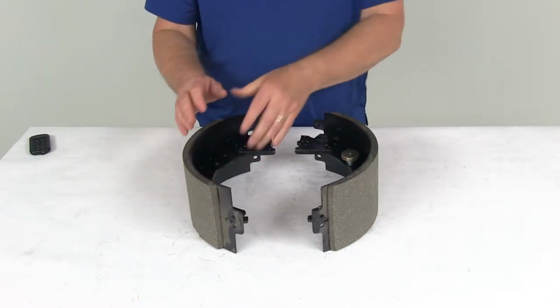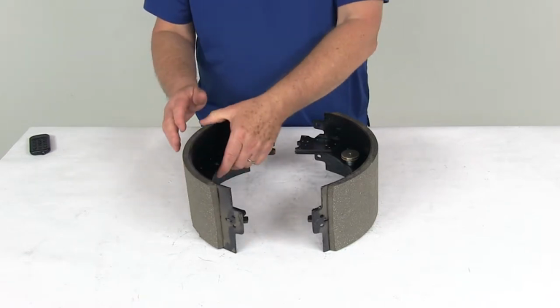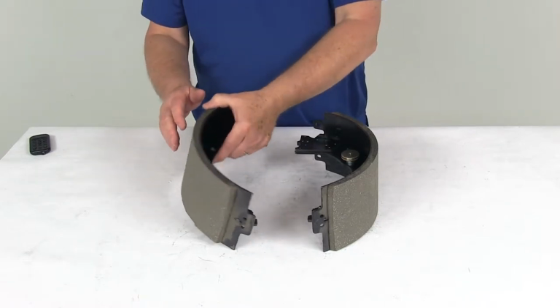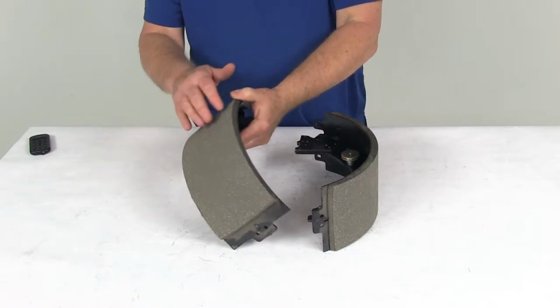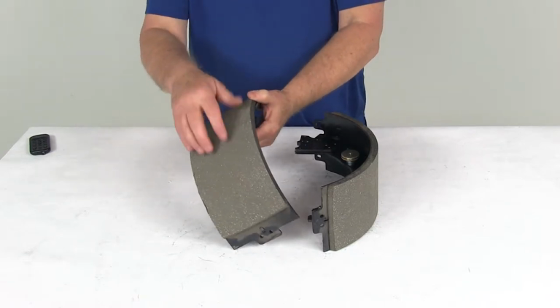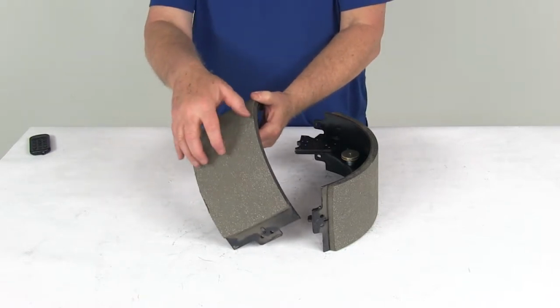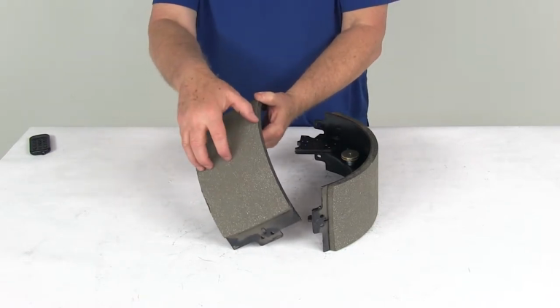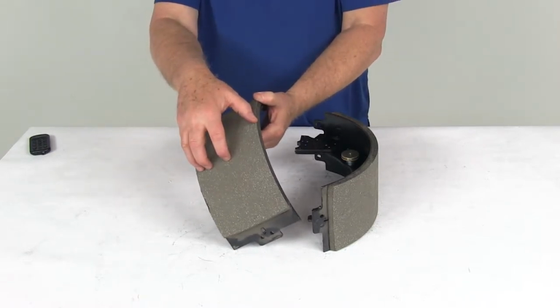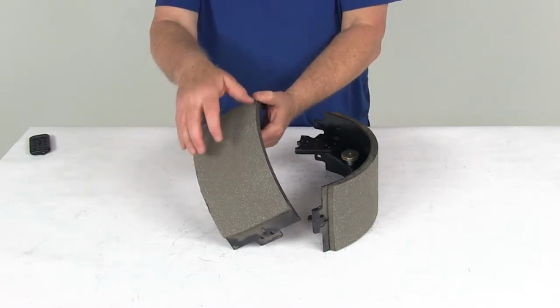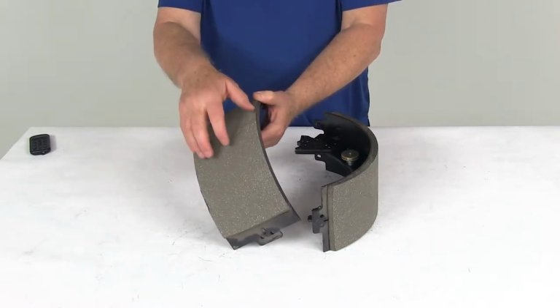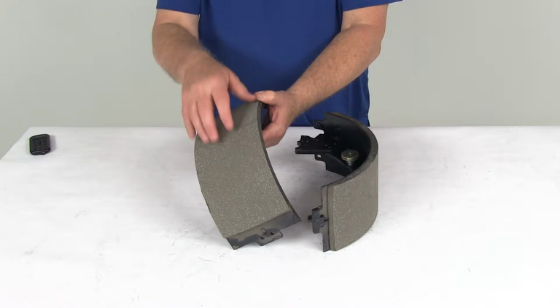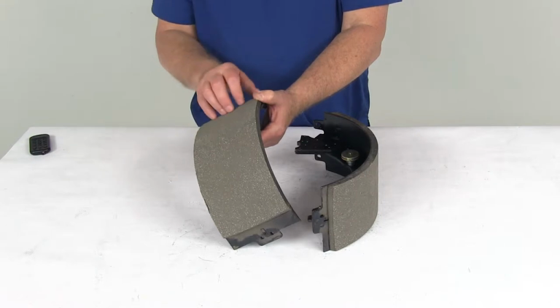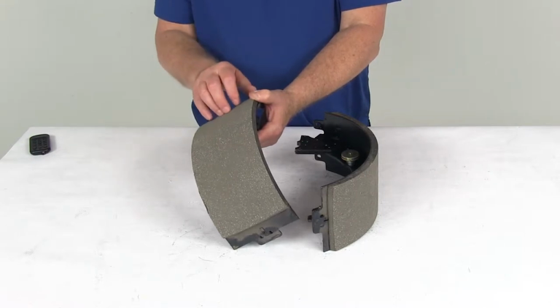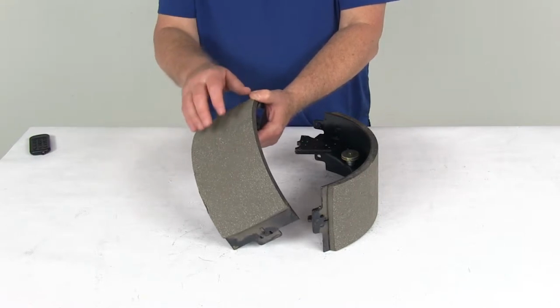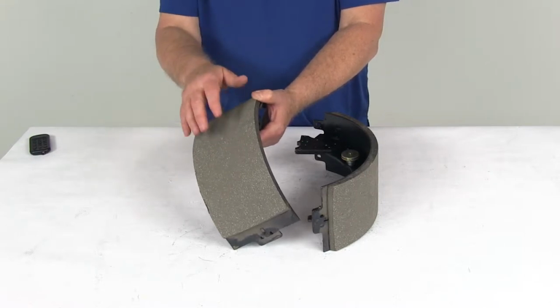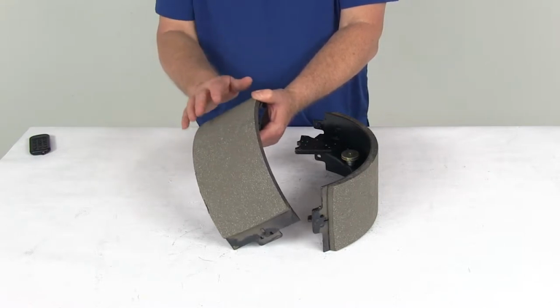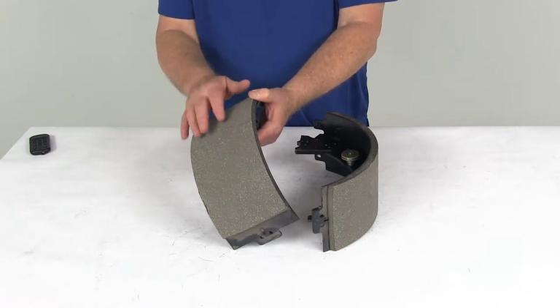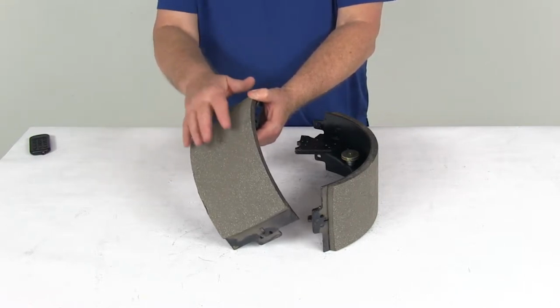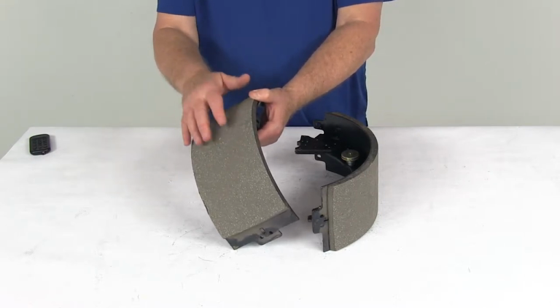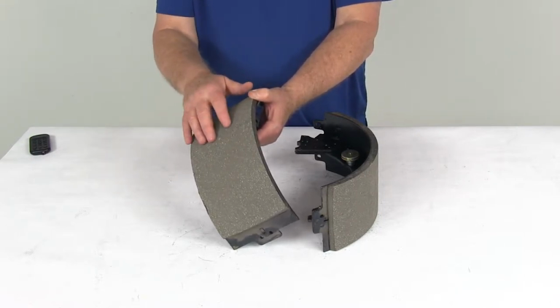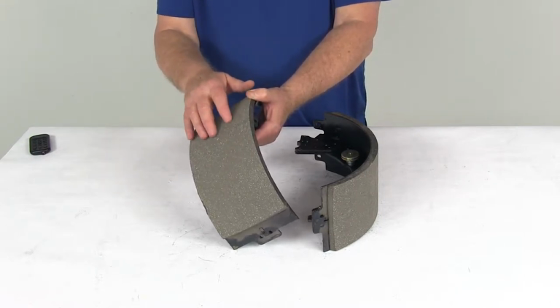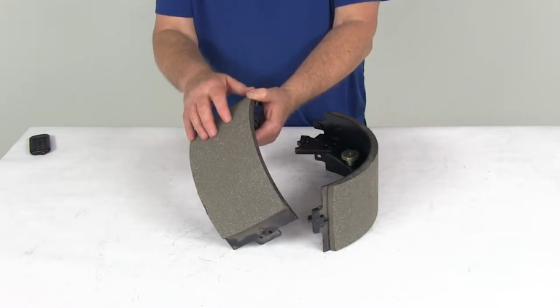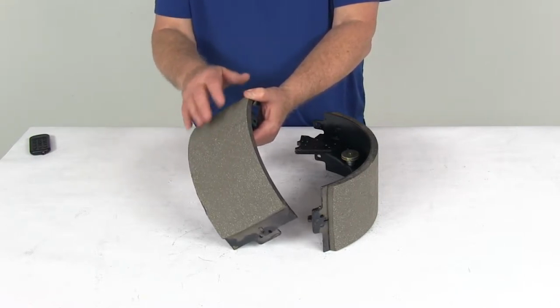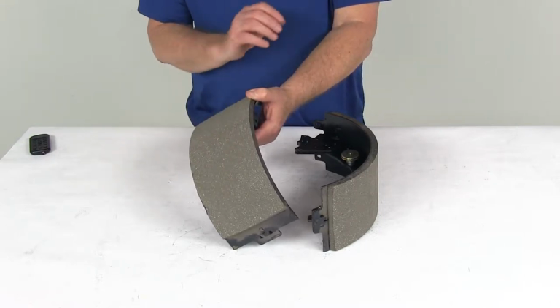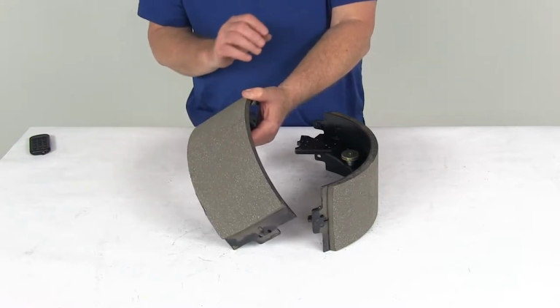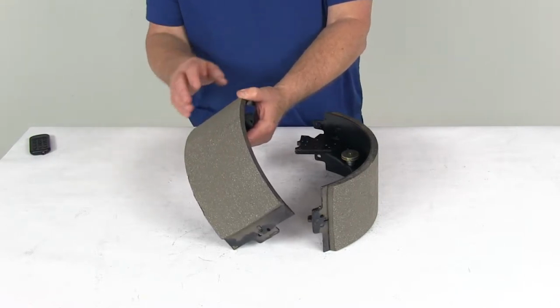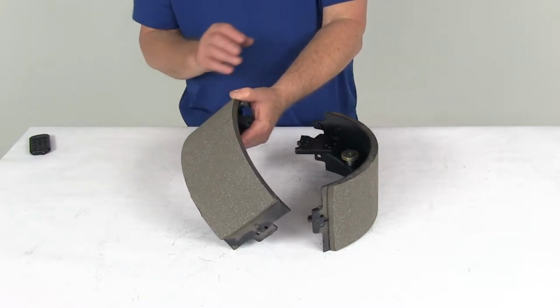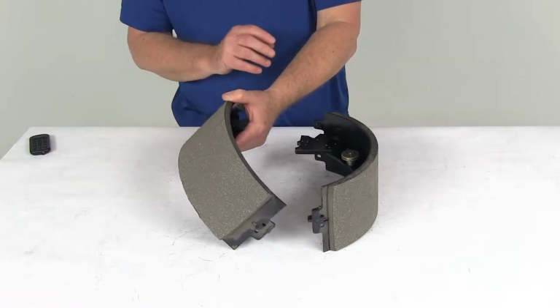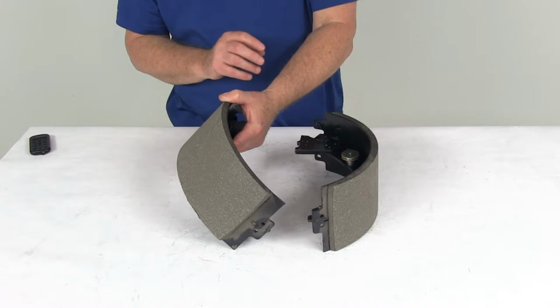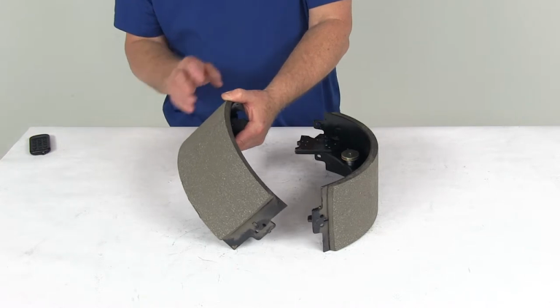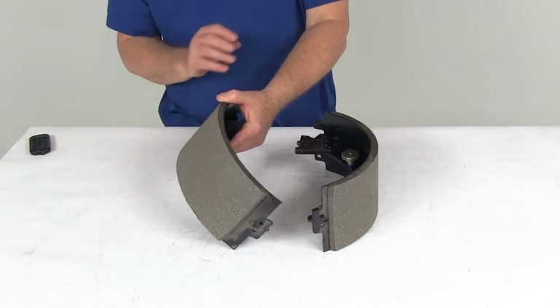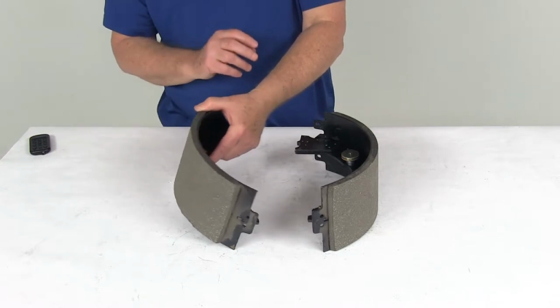They do use automotive-grade friction materials, which are molded to the brake shoes. Pads are fully bonded, so they're not riveted to the shoes. This gives you a lot longer life and more braking torque.